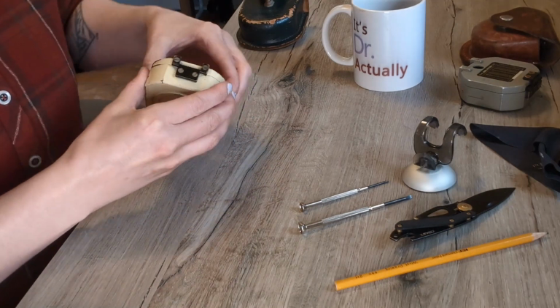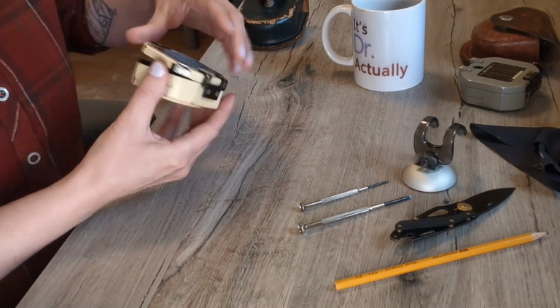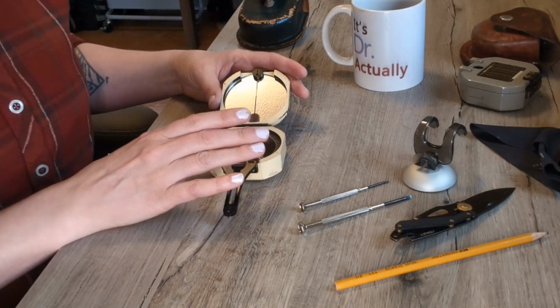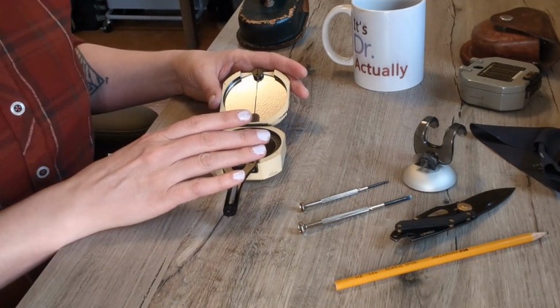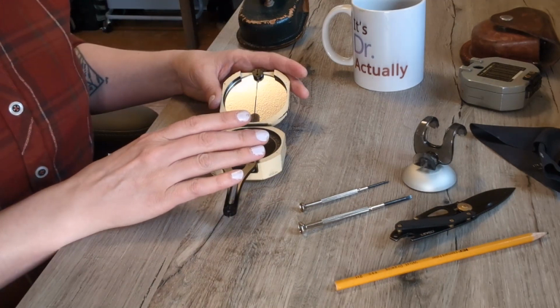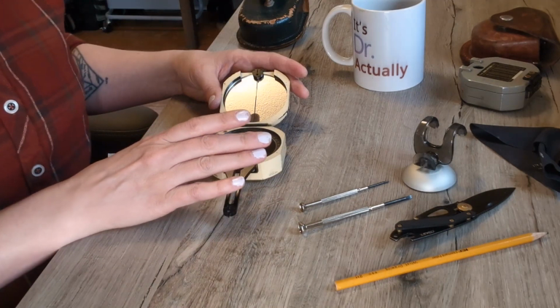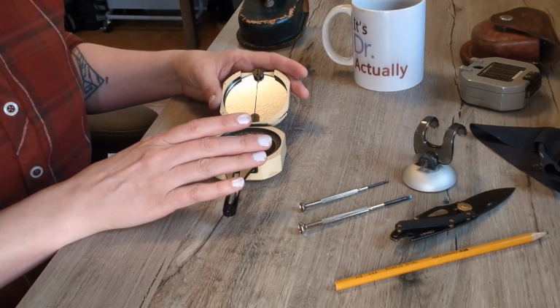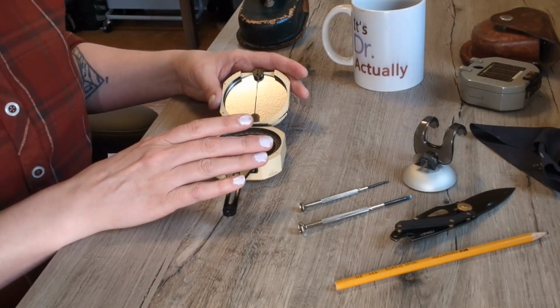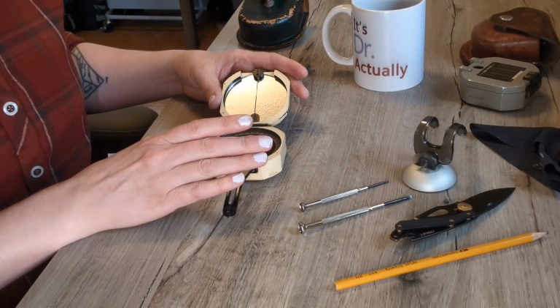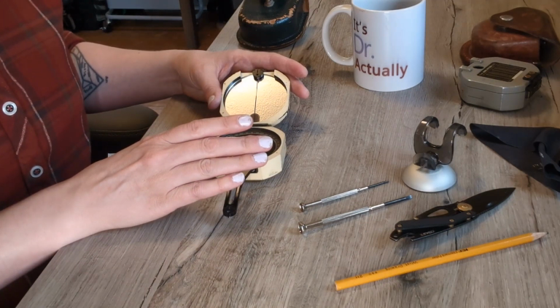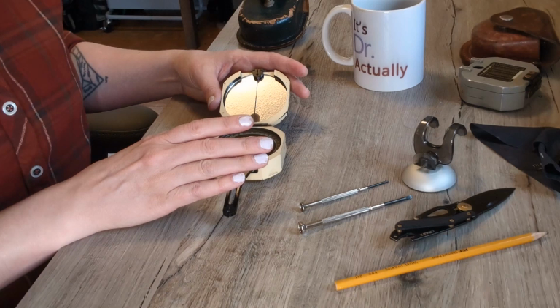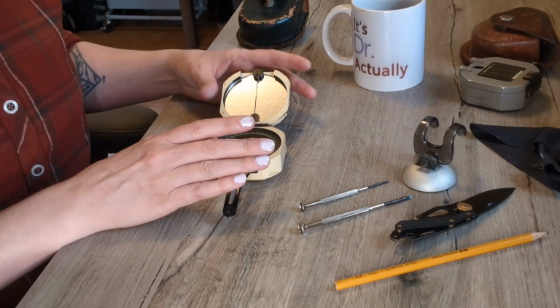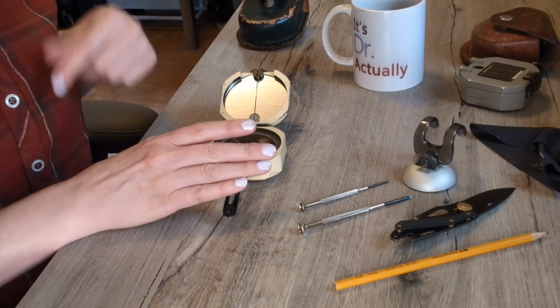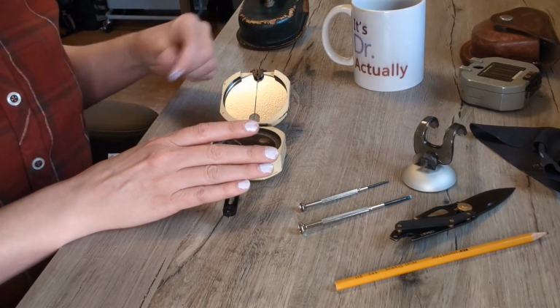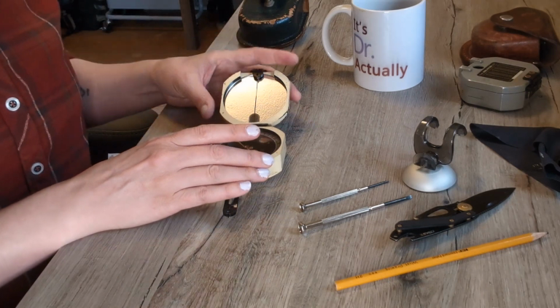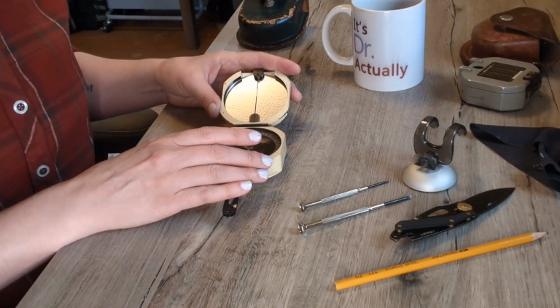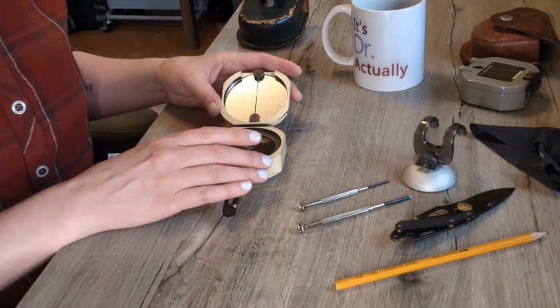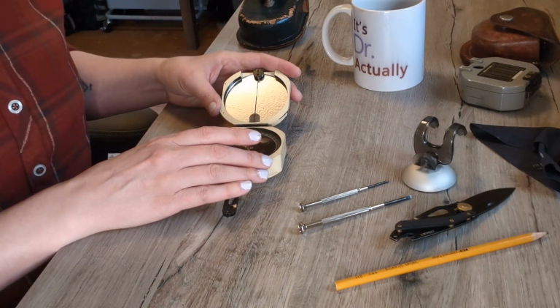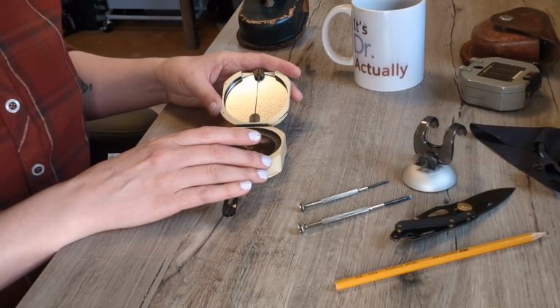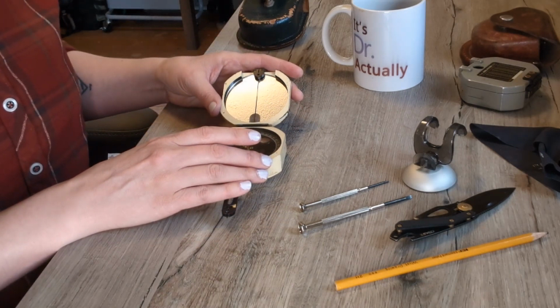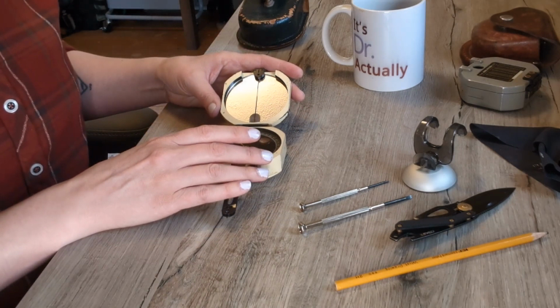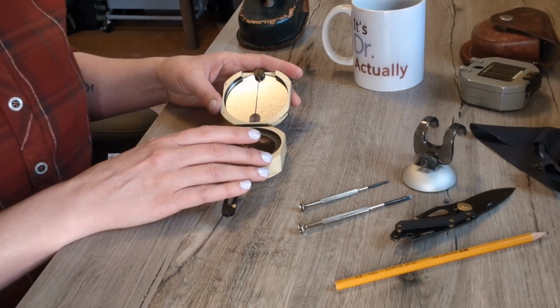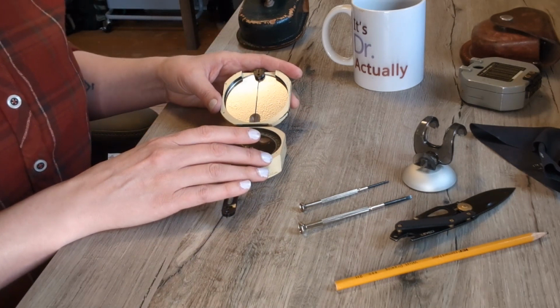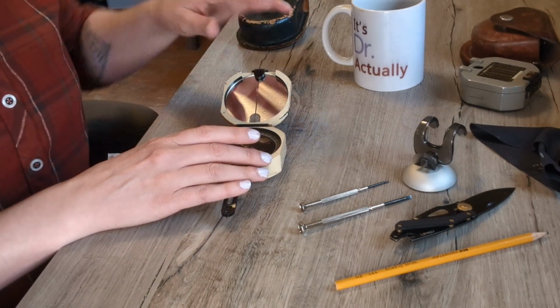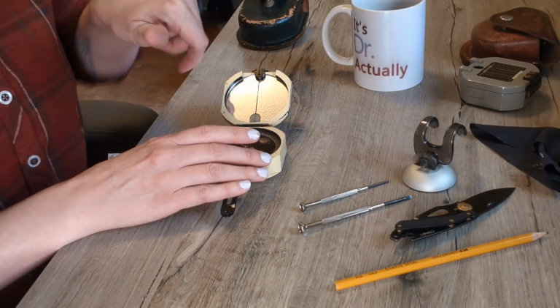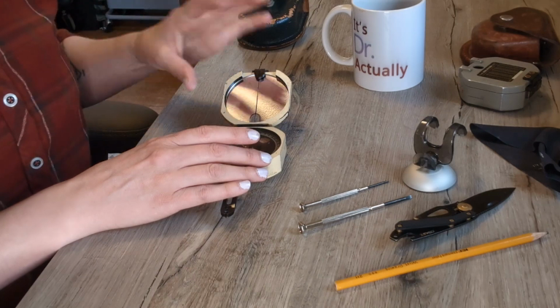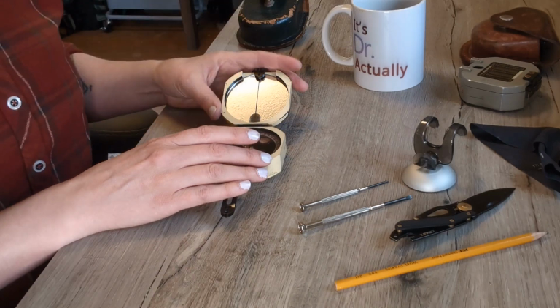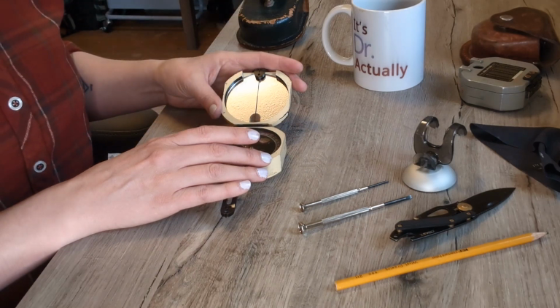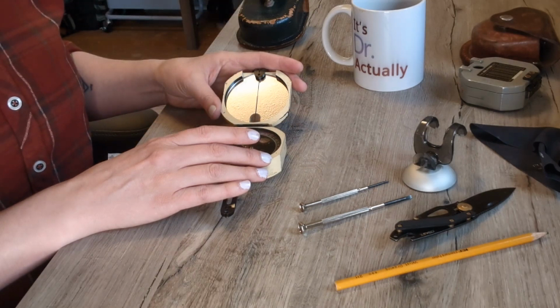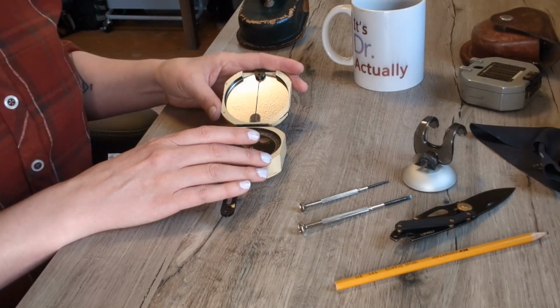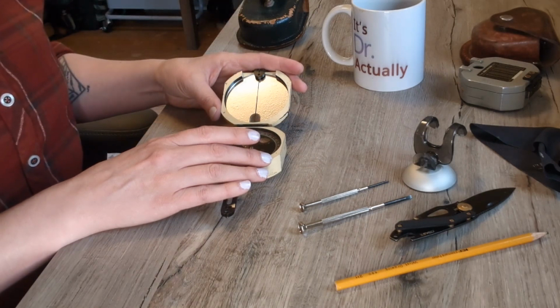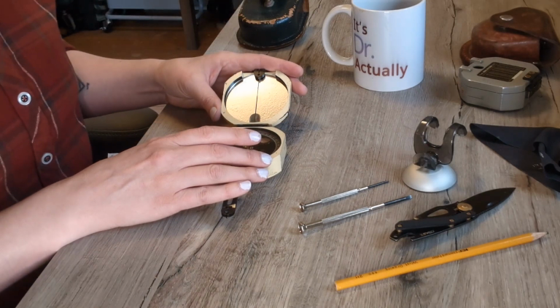One of the issues is that the needle has been re-magnetized and it has reverse polarity. The other issue is that the needle sticks, so when we rotate the Brunton it doesn't move freely.